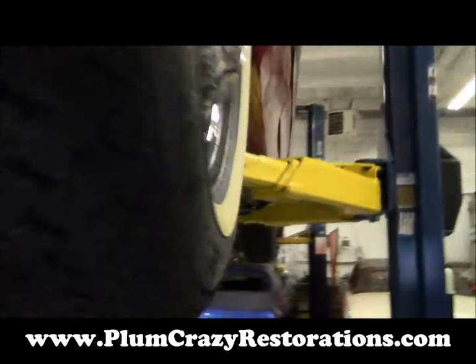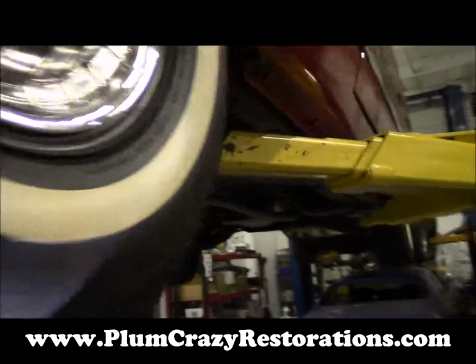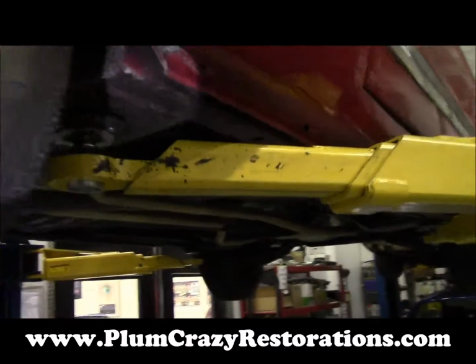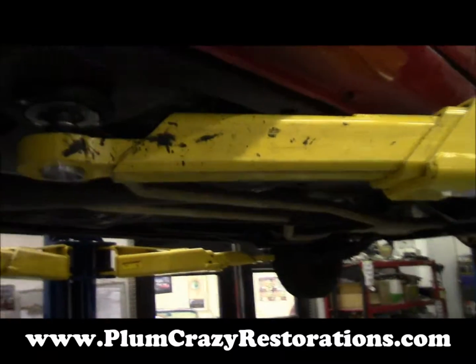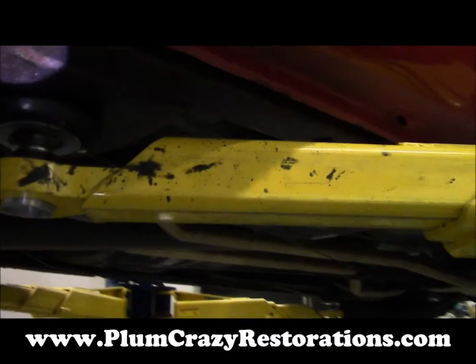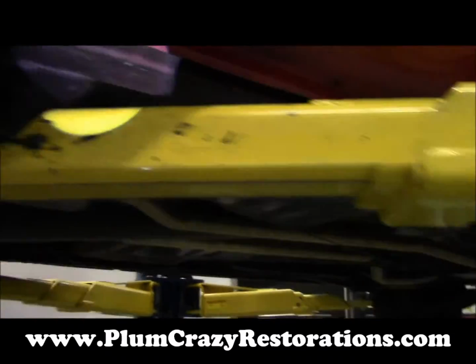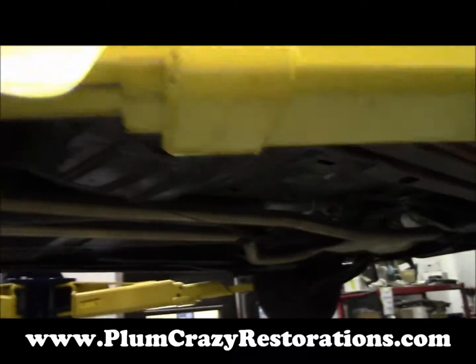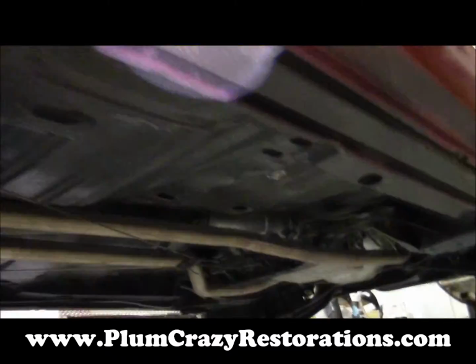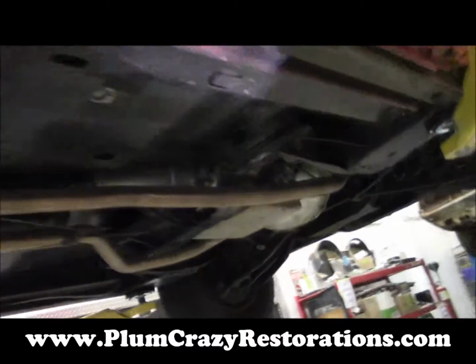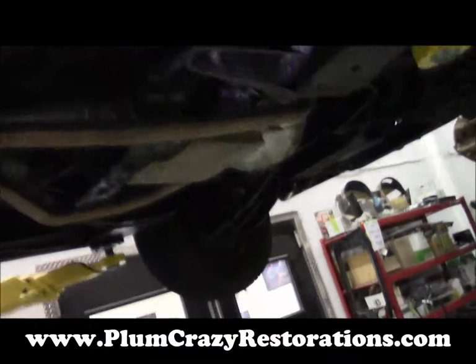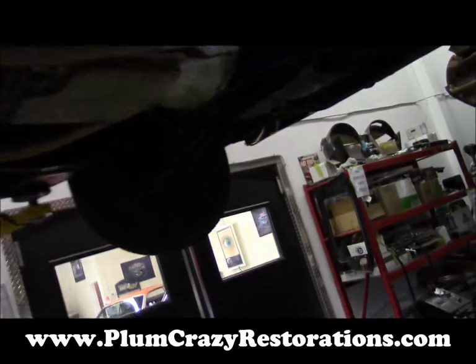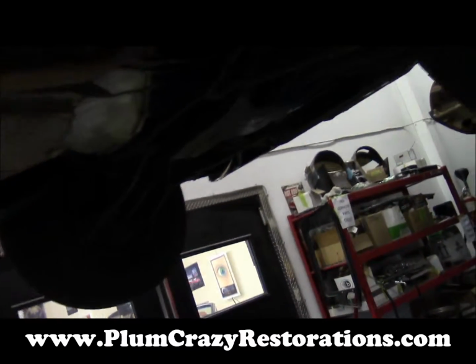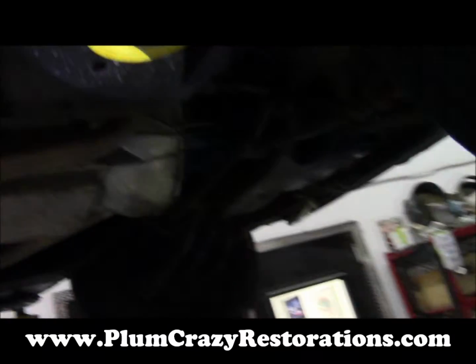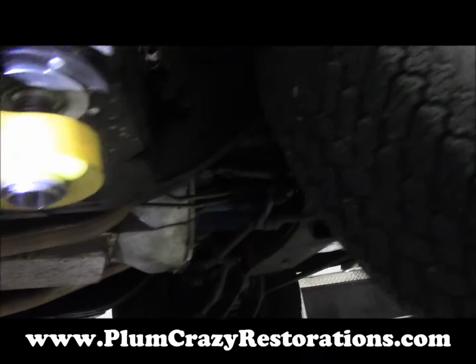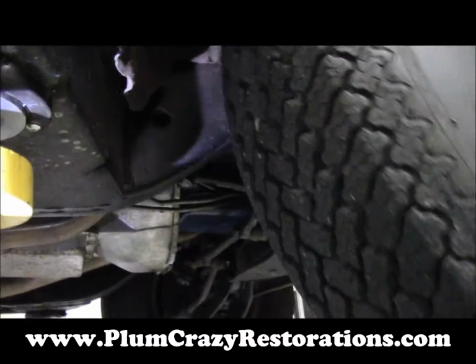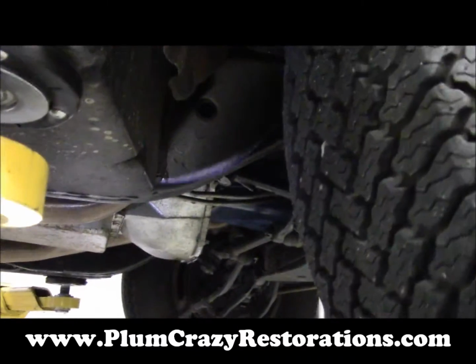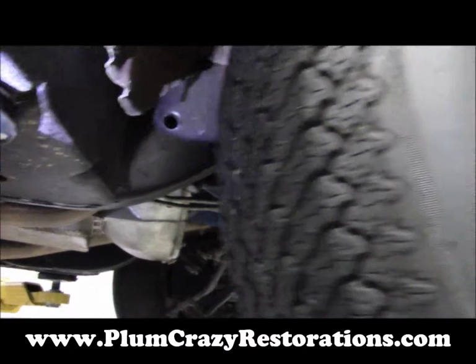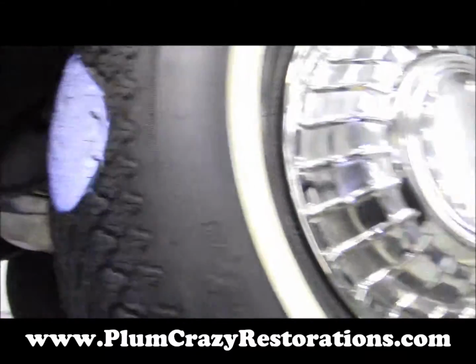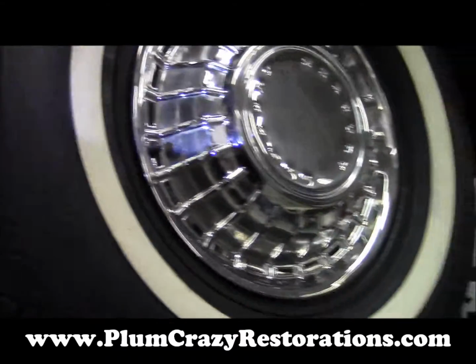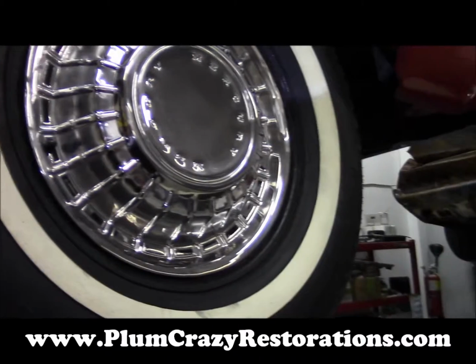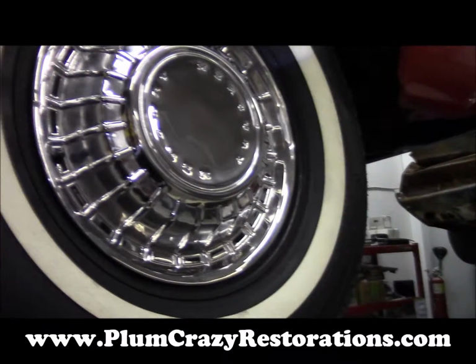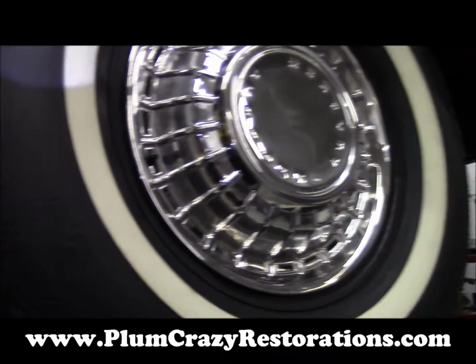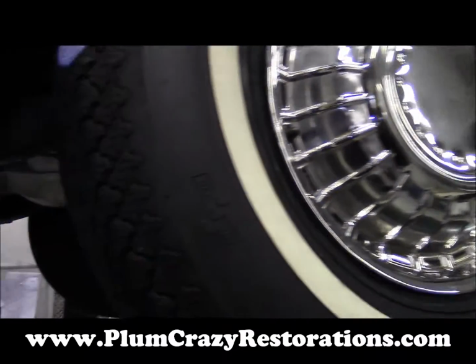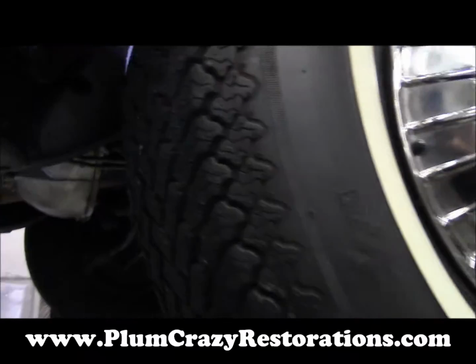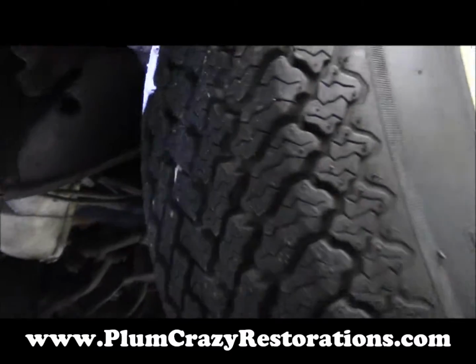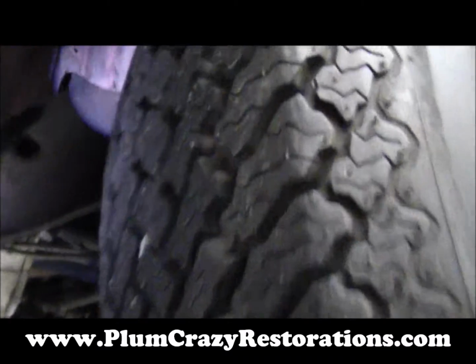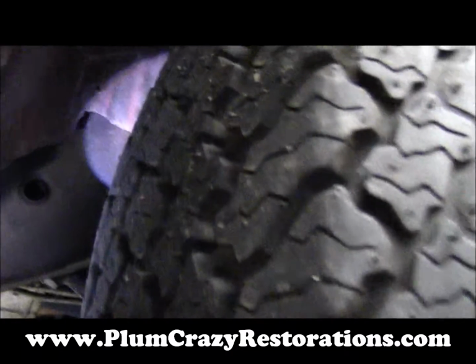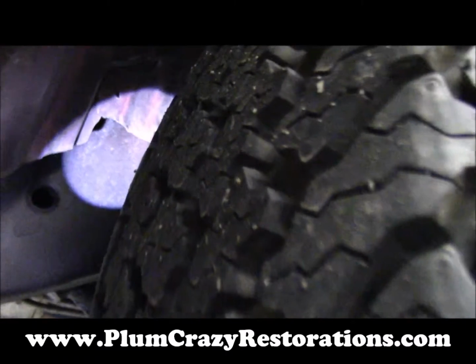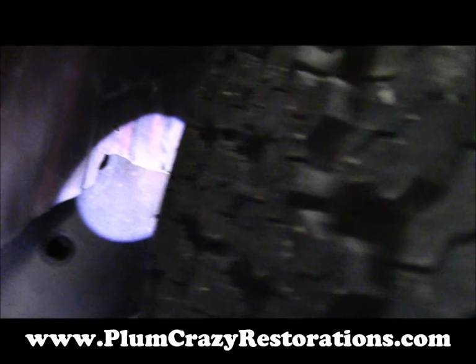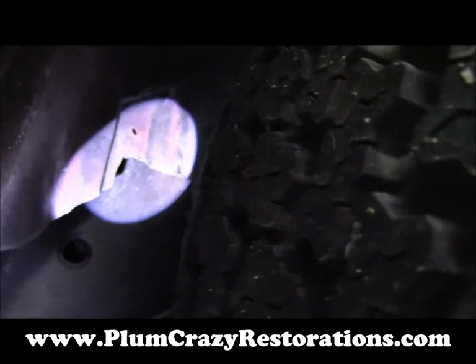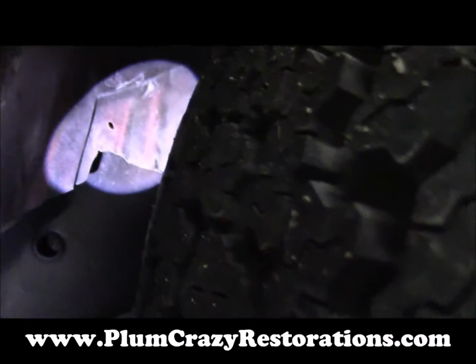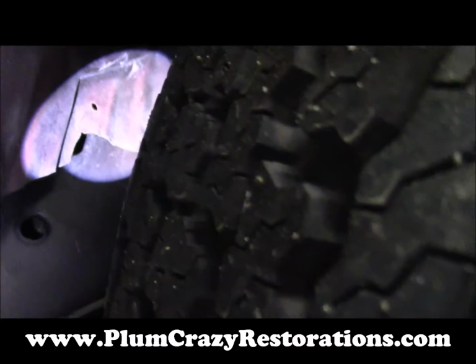The underside of the car overall is really solid. Another thing we've noticed is that all four tires on the car are a bit oversized, and when you turn they're making contact on the inner fender.